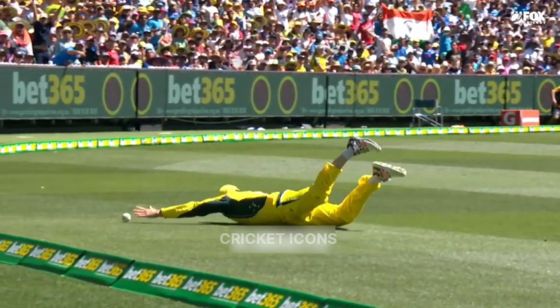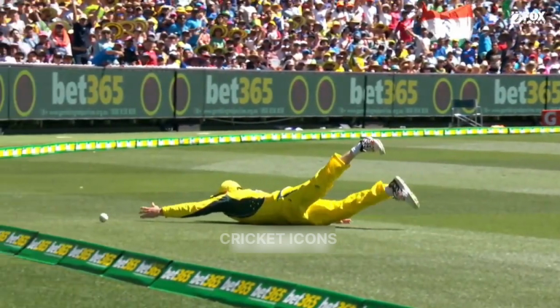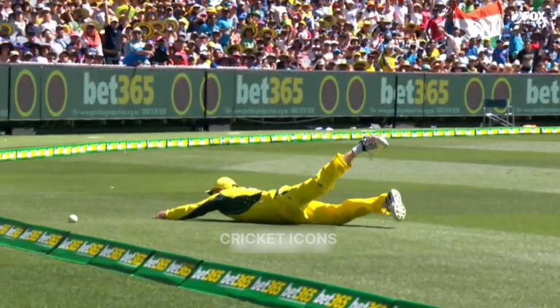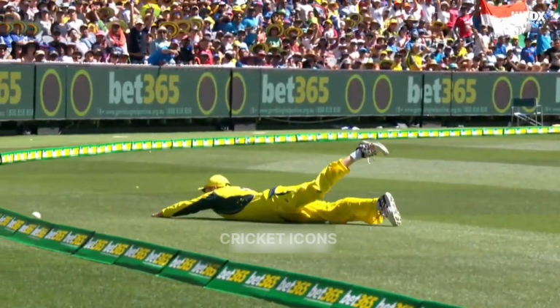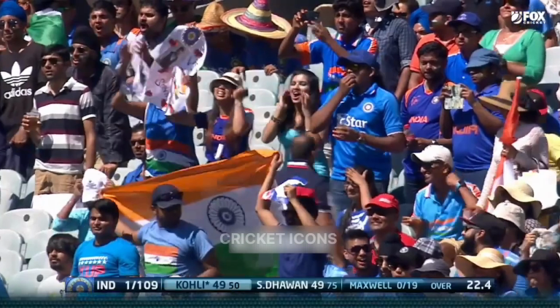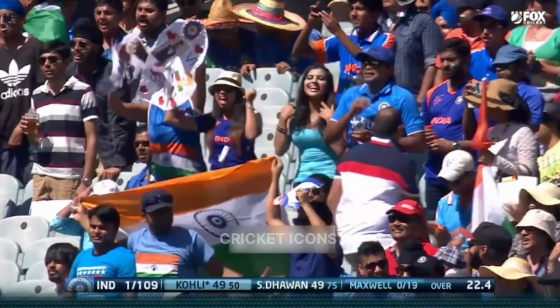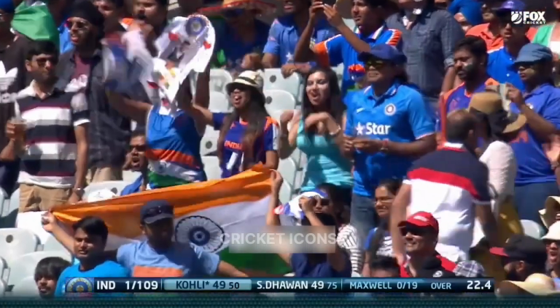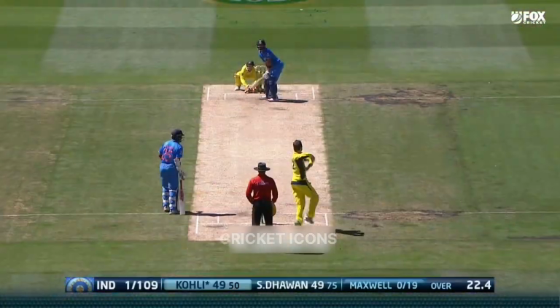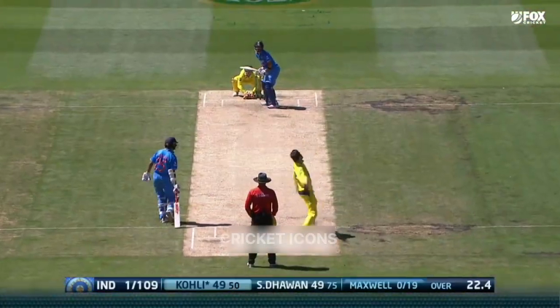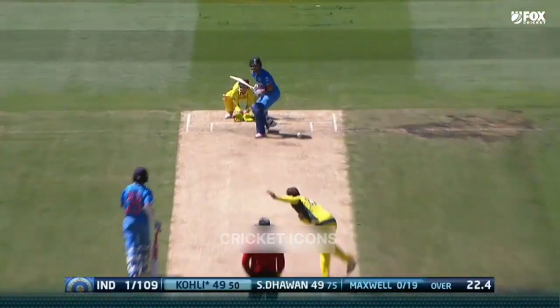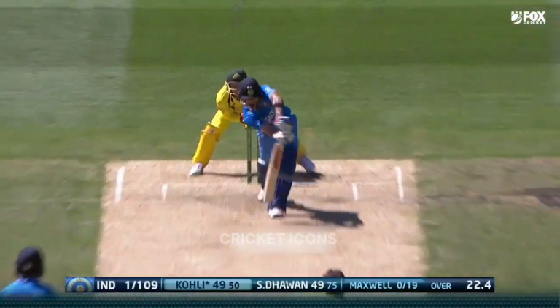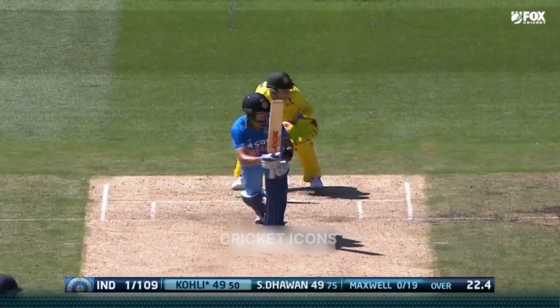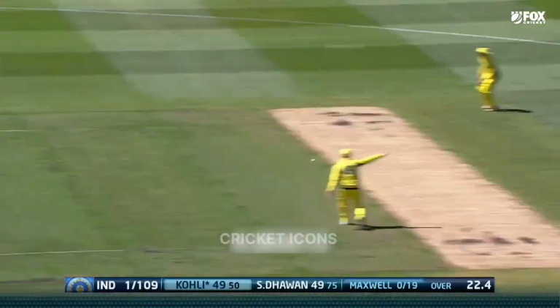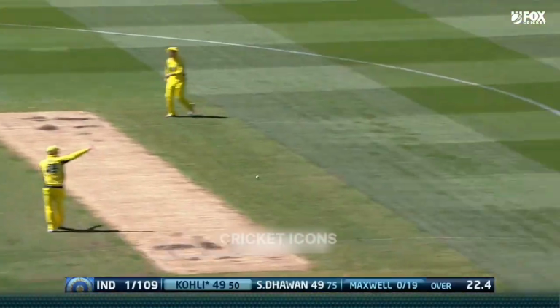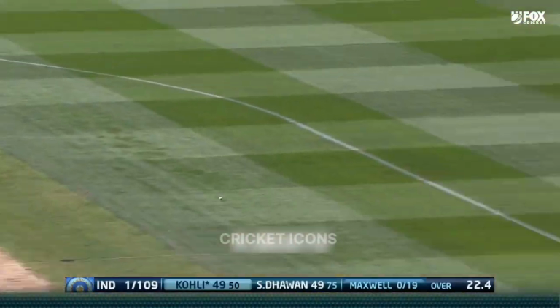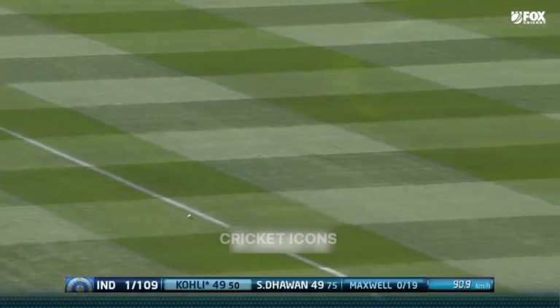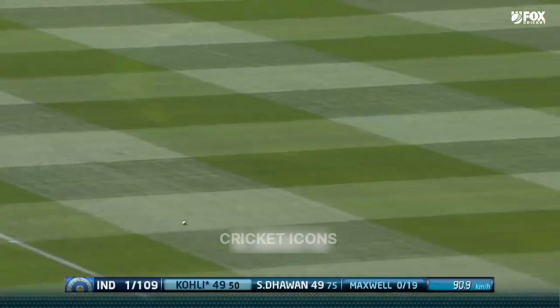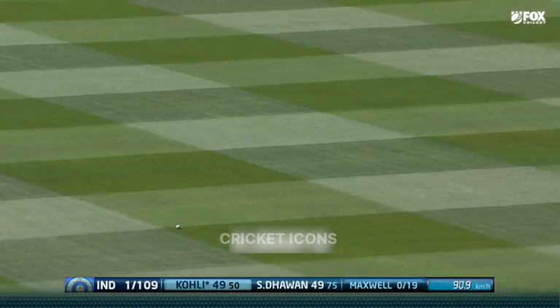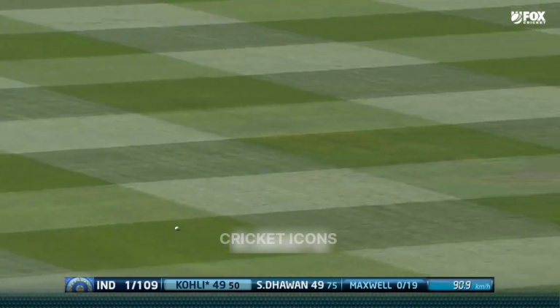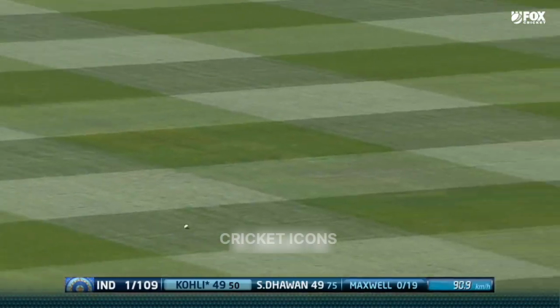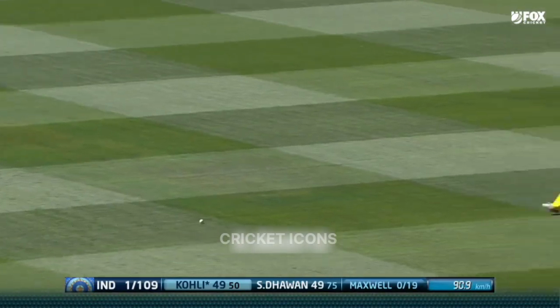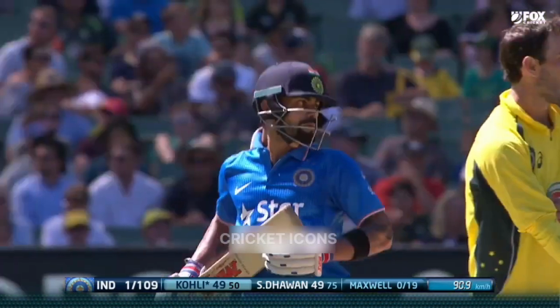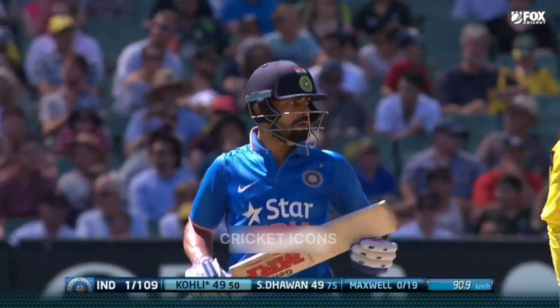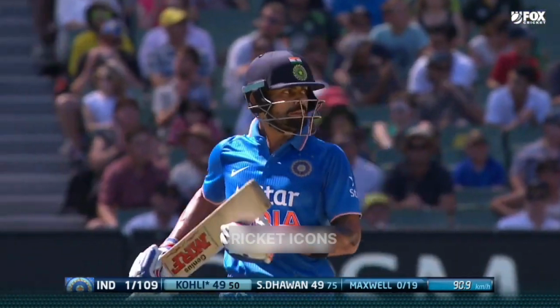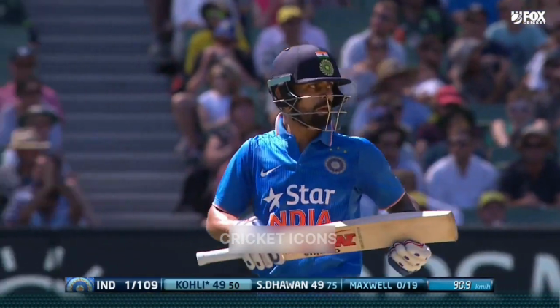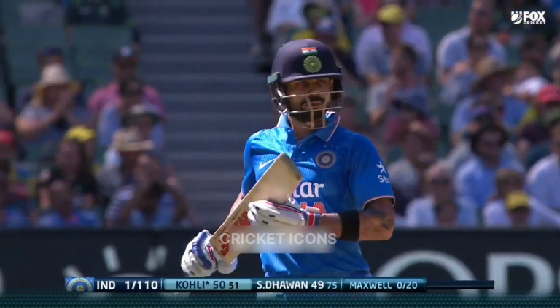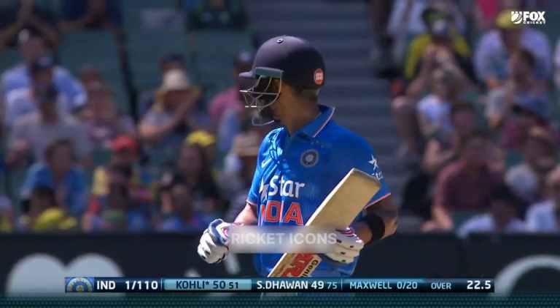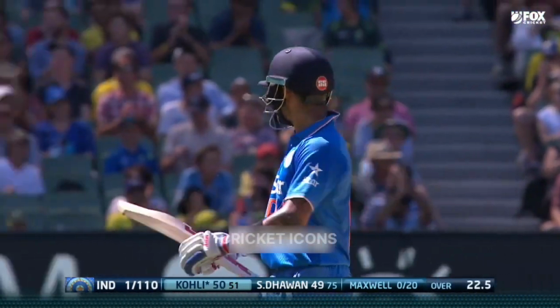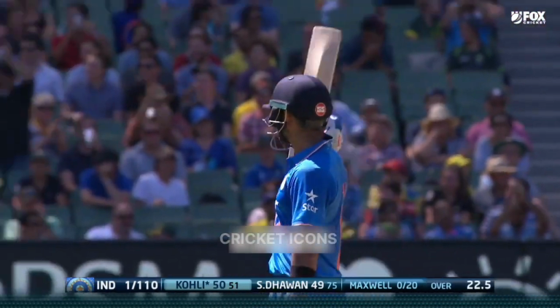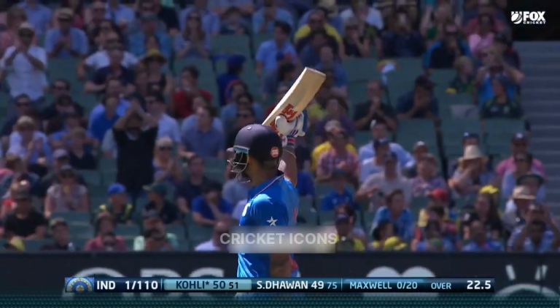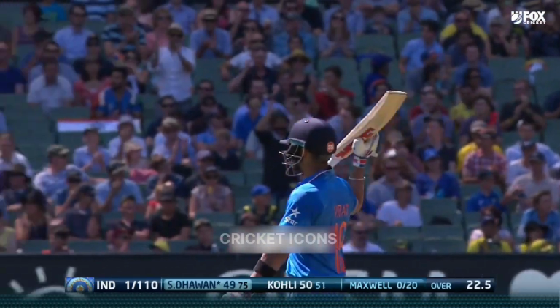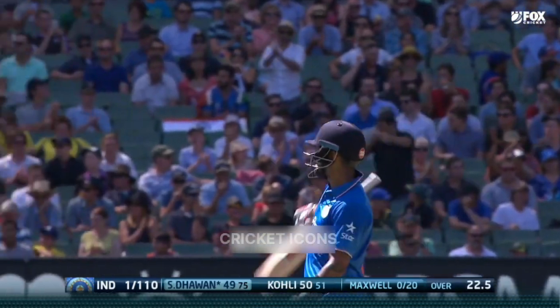Tell you what, the crowd have come alive - had a brilliant World Cup. There's one, the new hero of India as a country, let alone the cricket set-up. Kohli gets to 50!